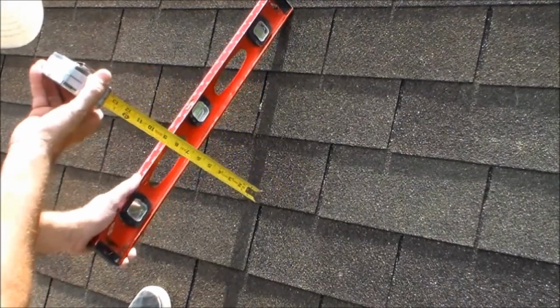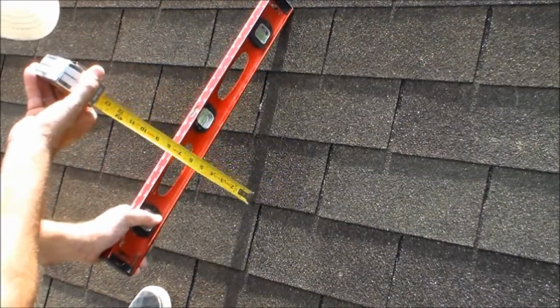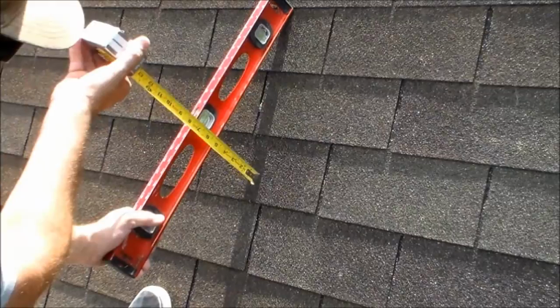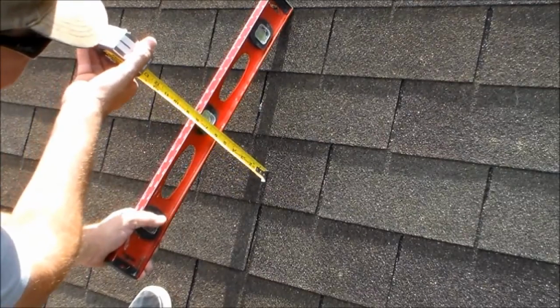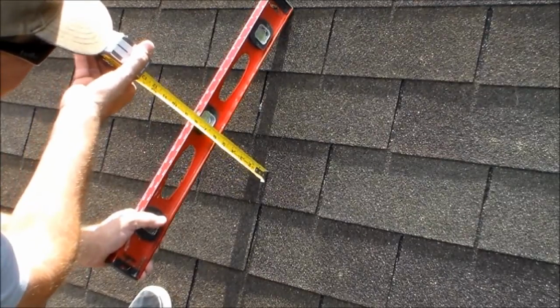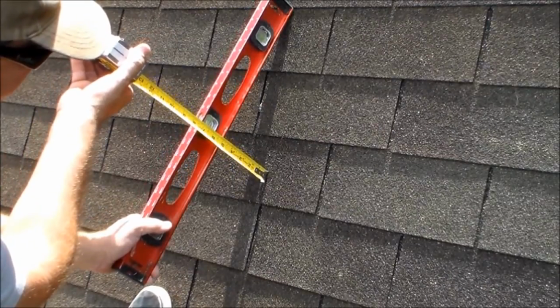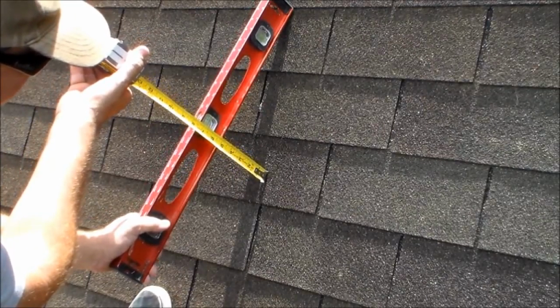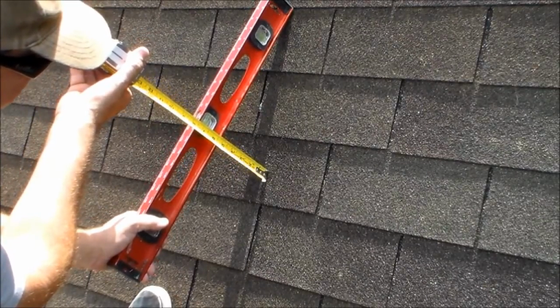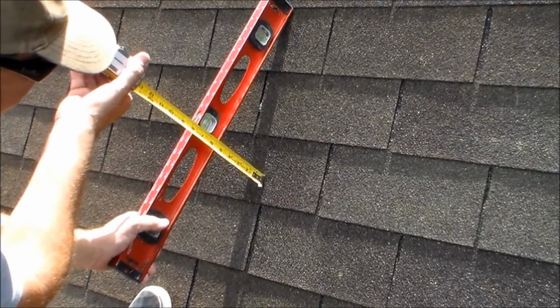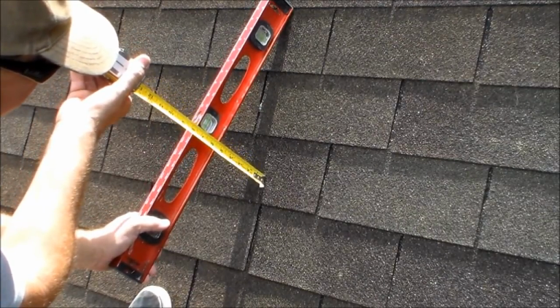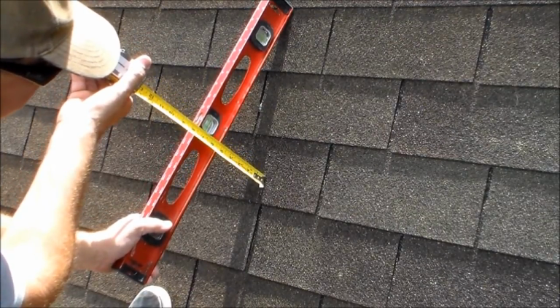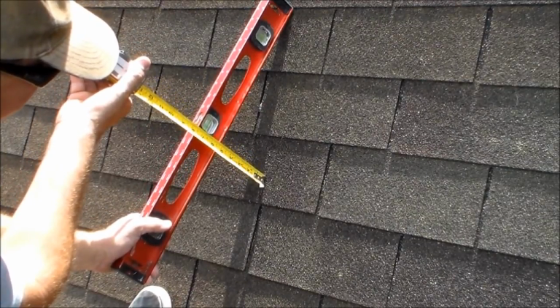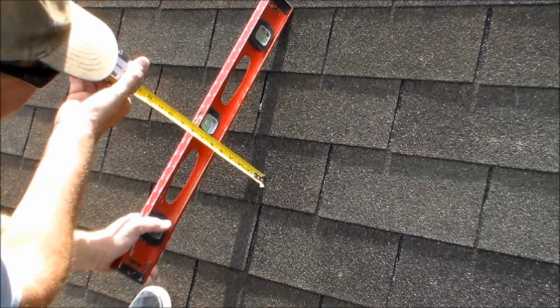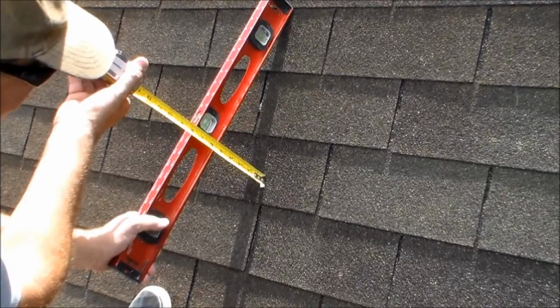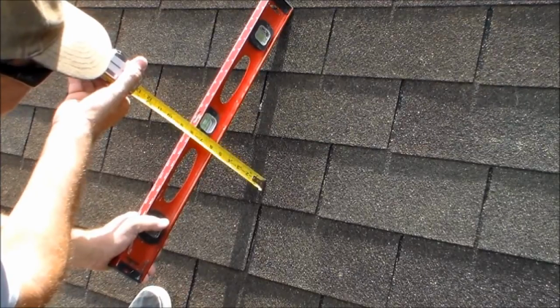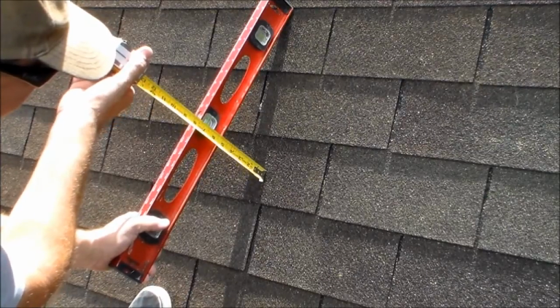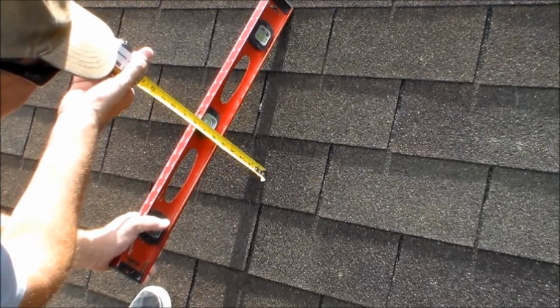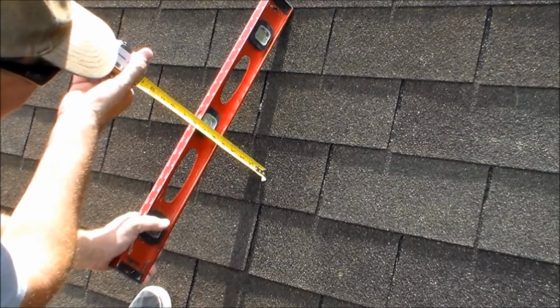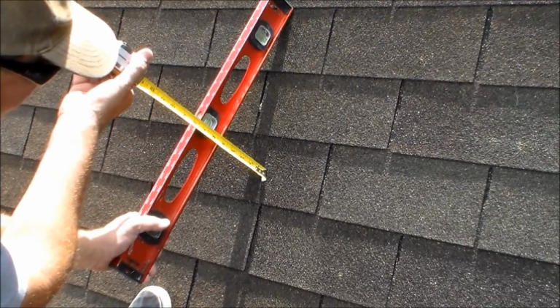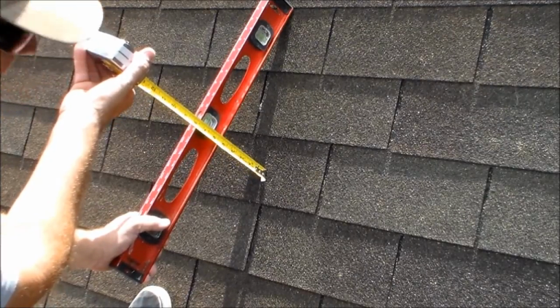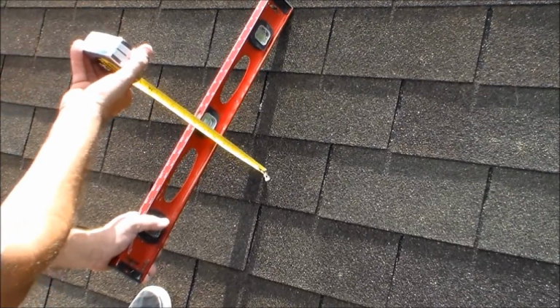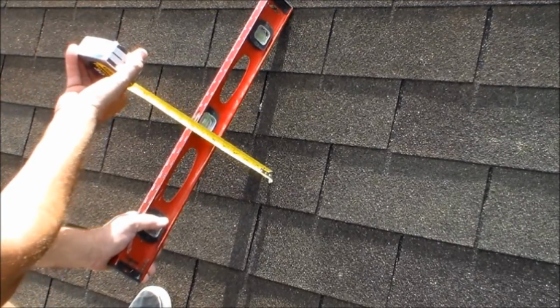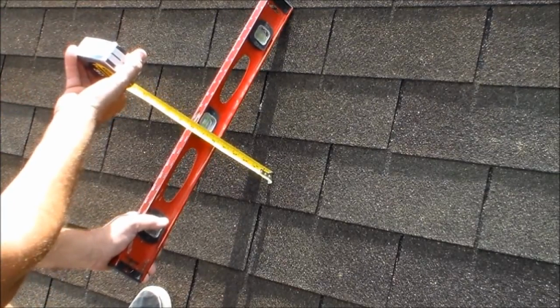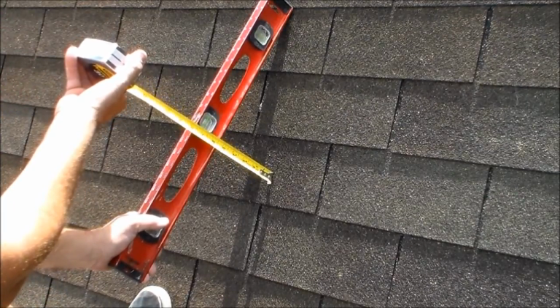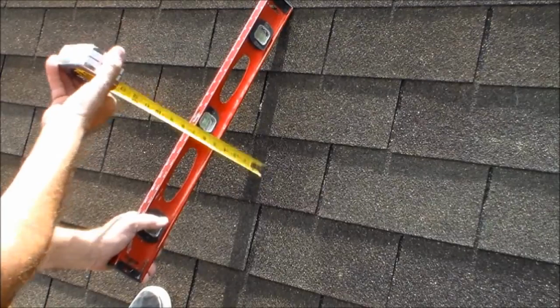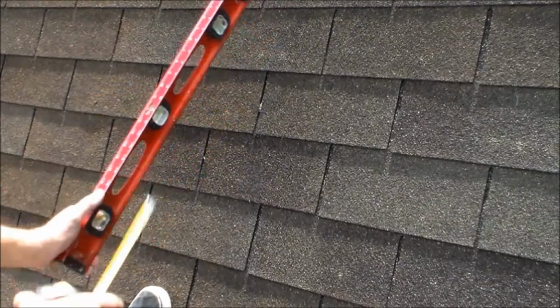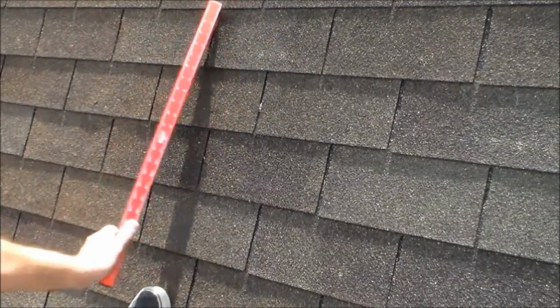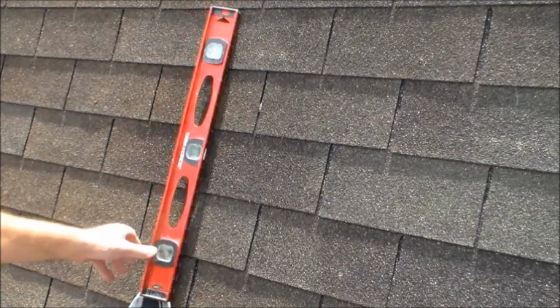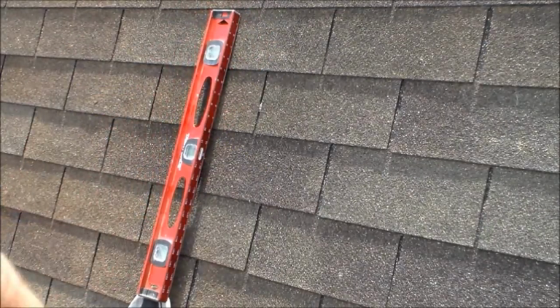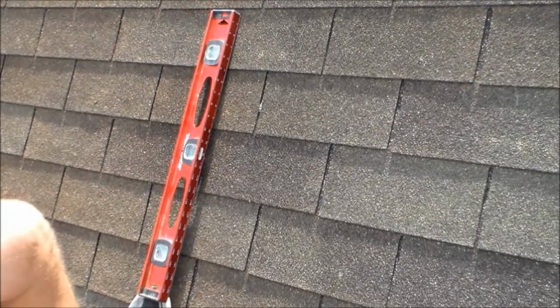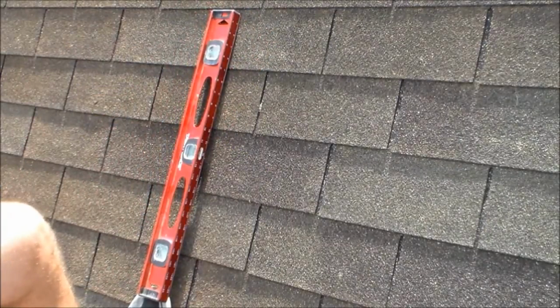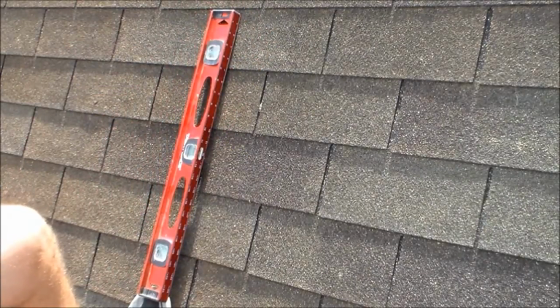We've got to do it square. Right at 5. That's it. Now you know.